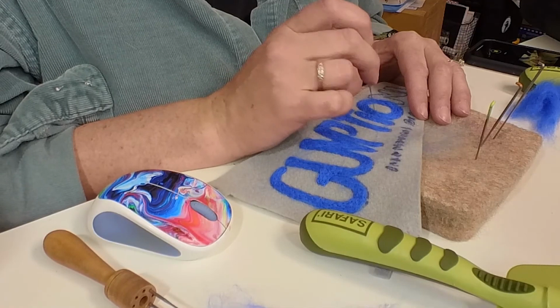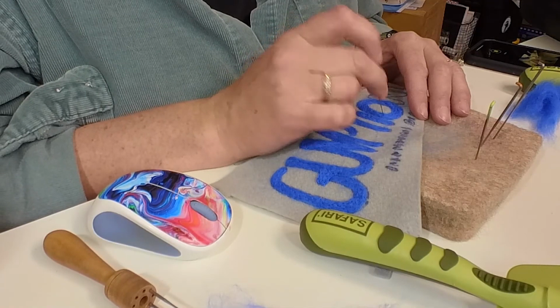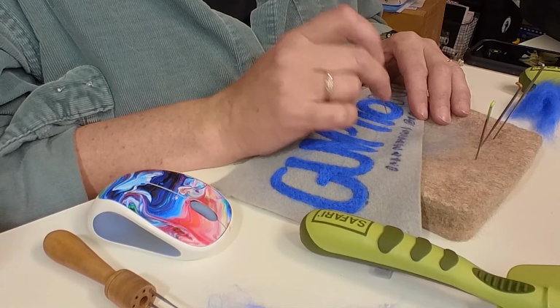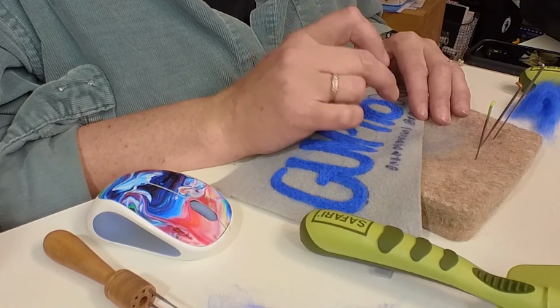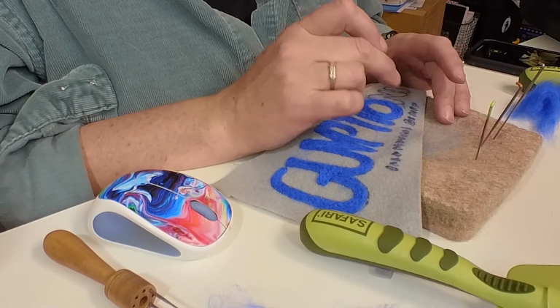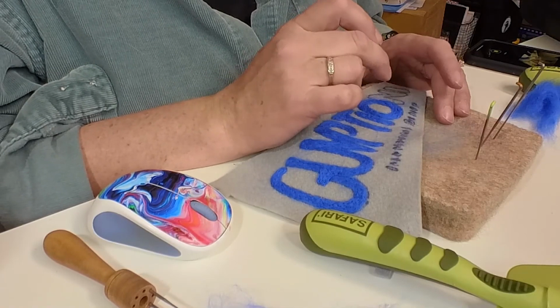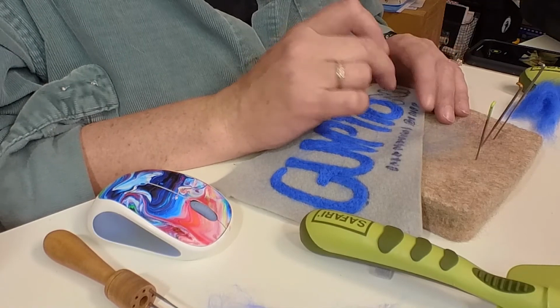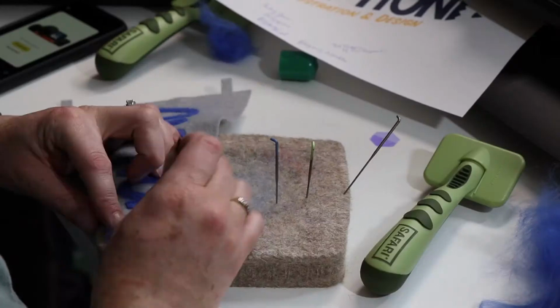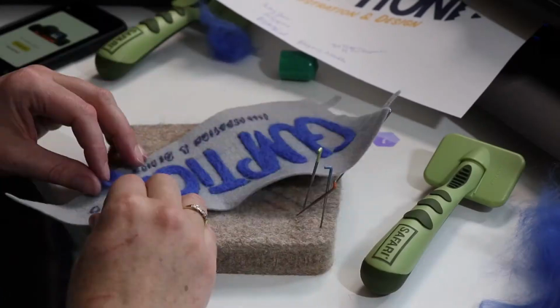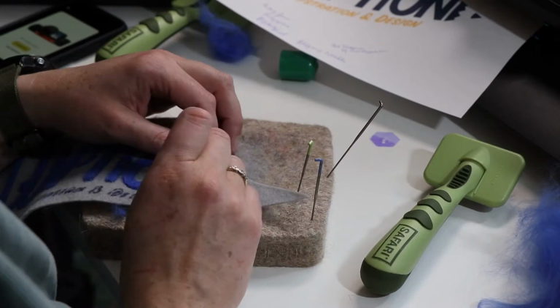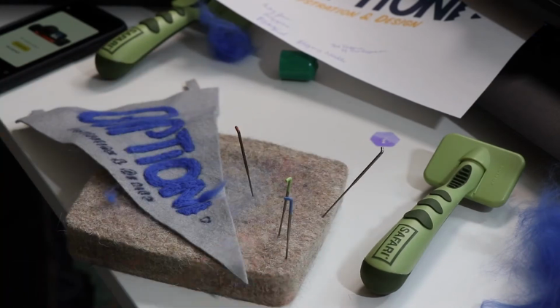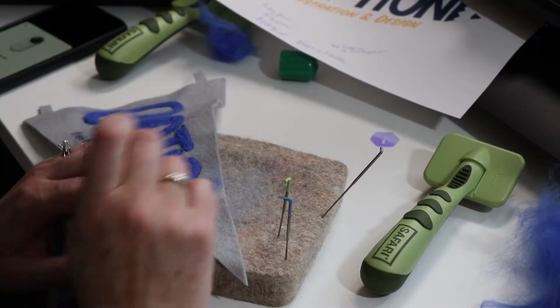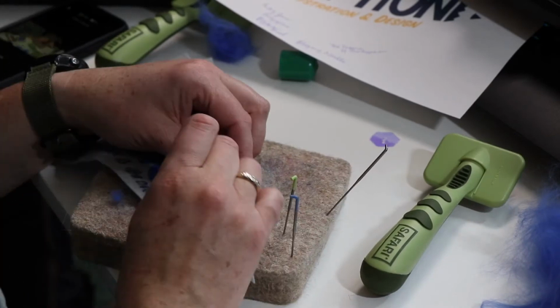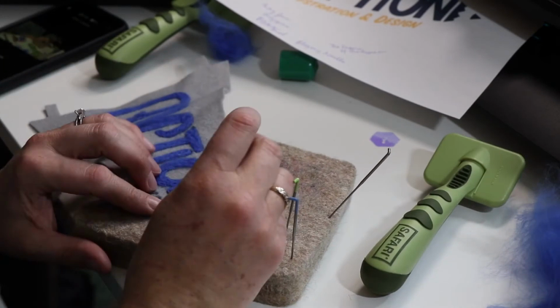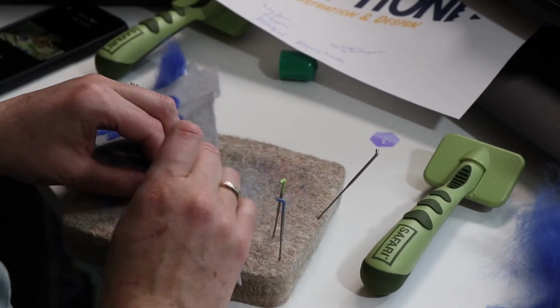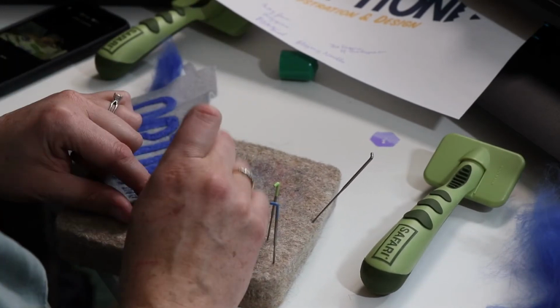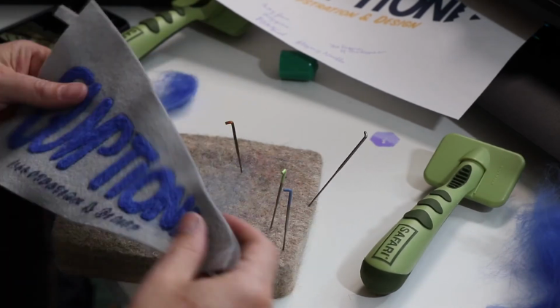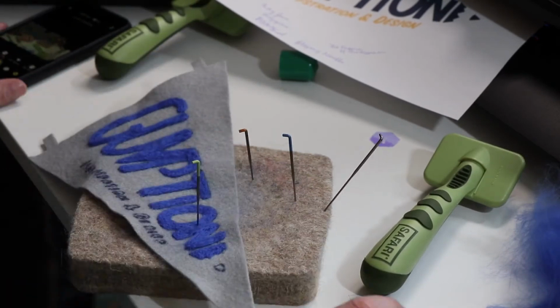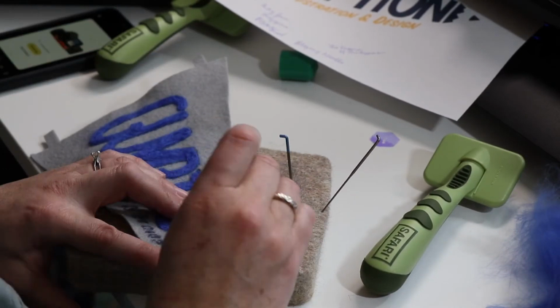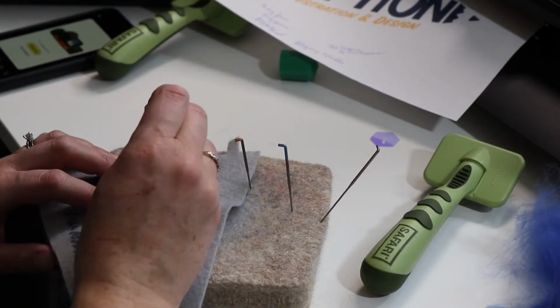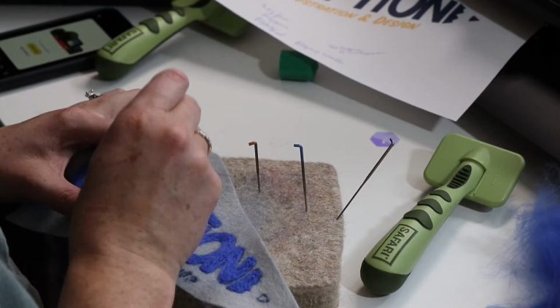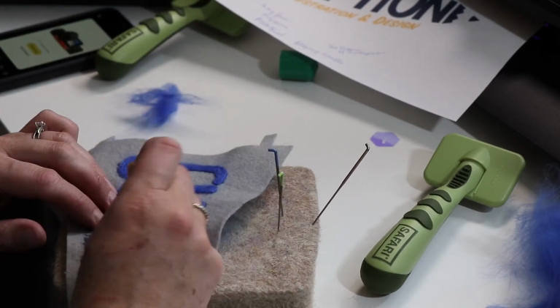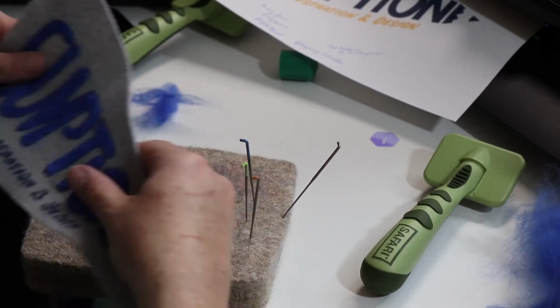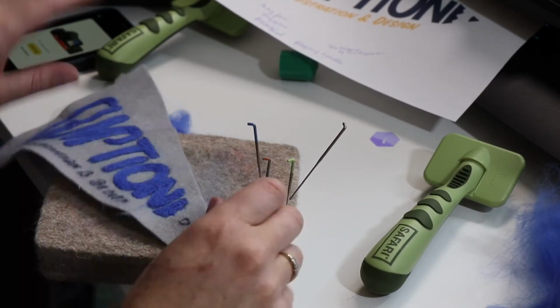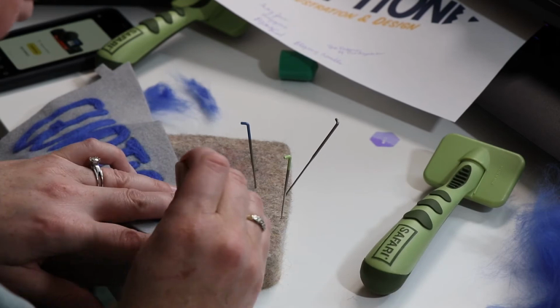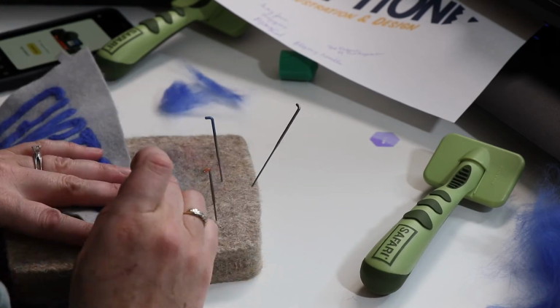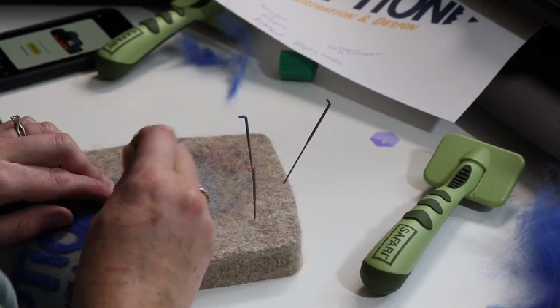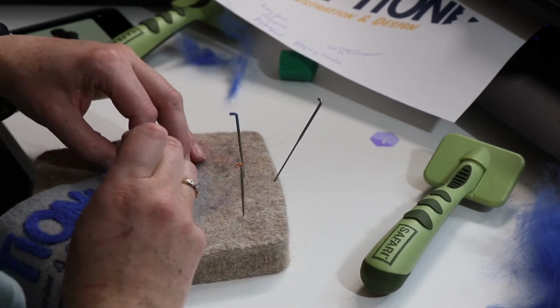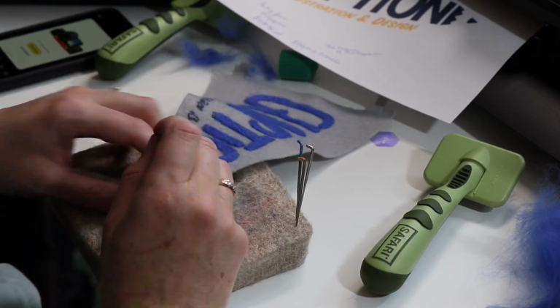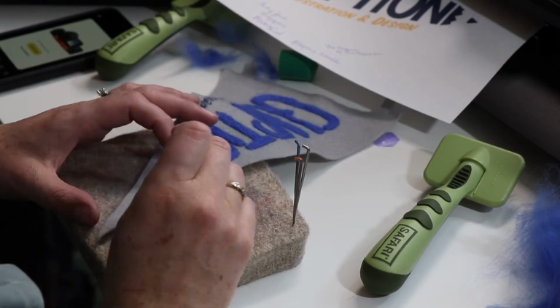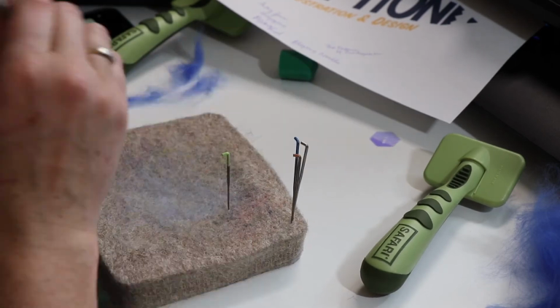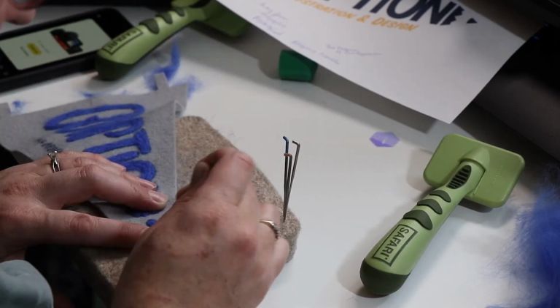This is a great activity to do while you're on the phone — here I was in a fiber guild meeting, so we were just chatting via Zoom and I was just felting away.